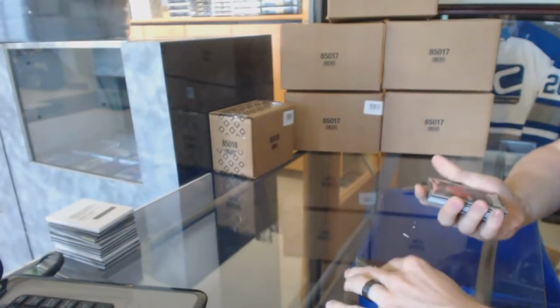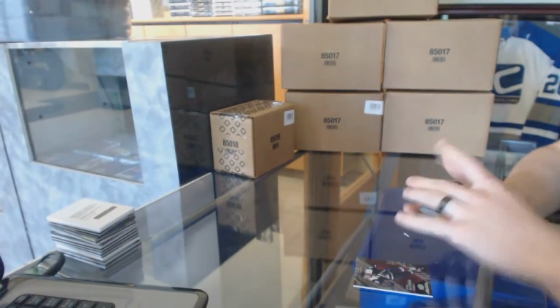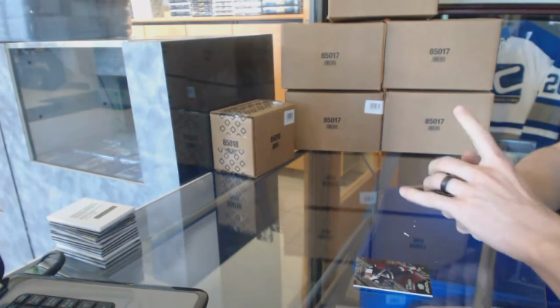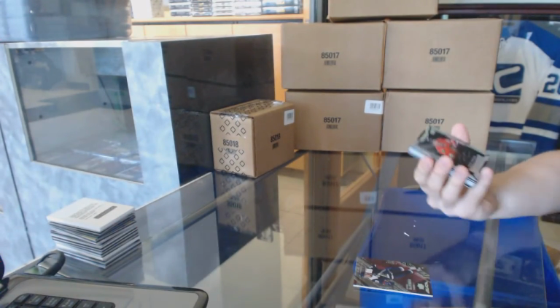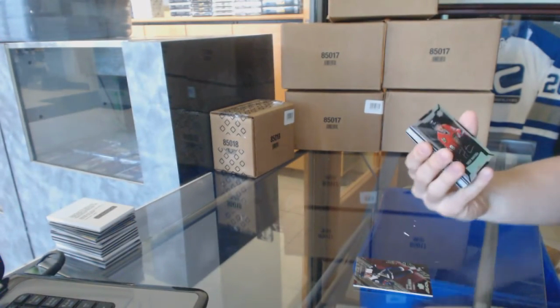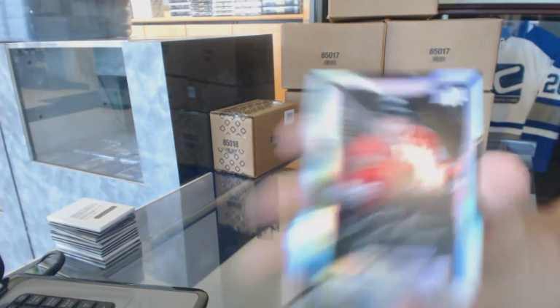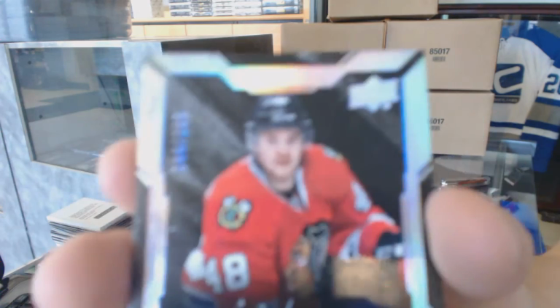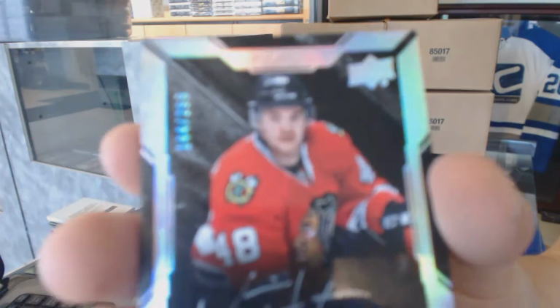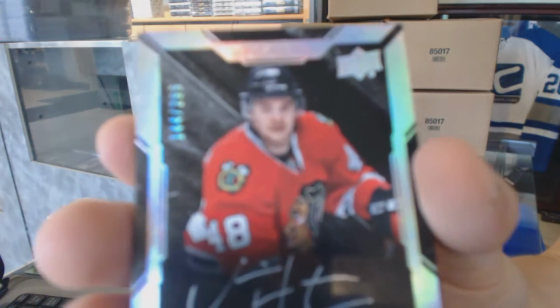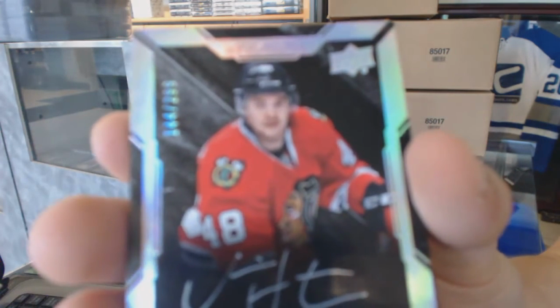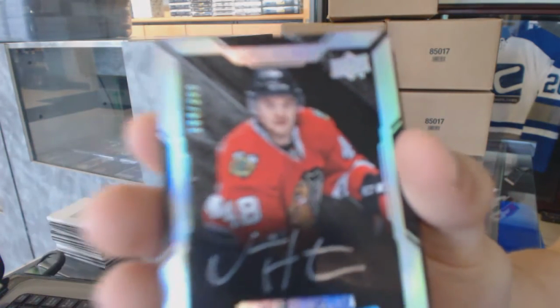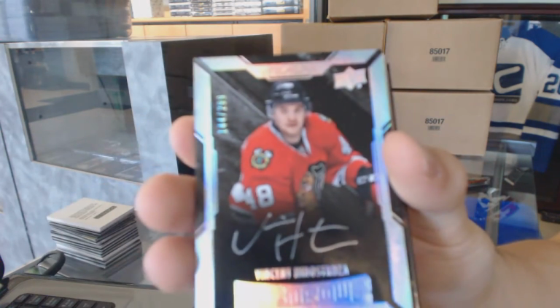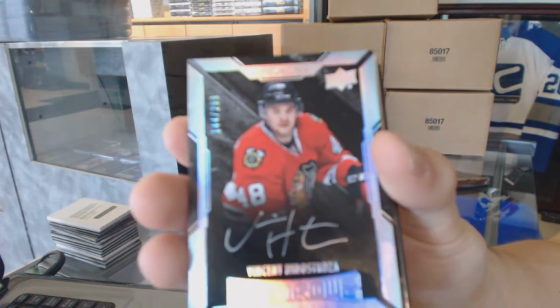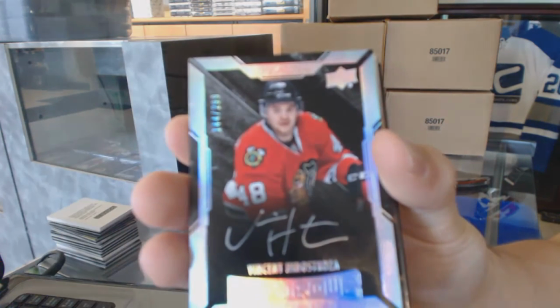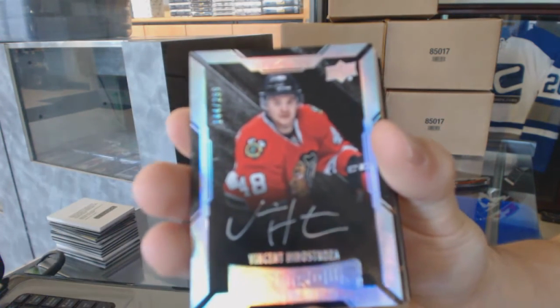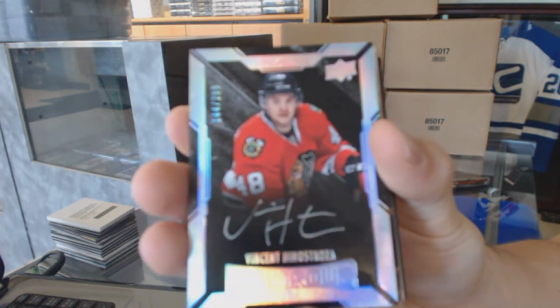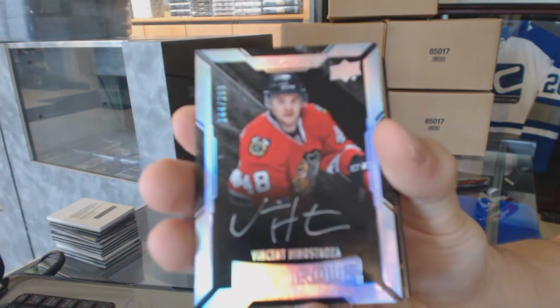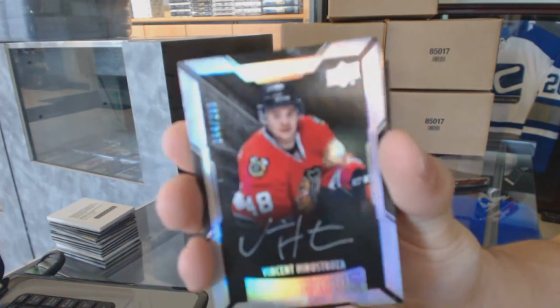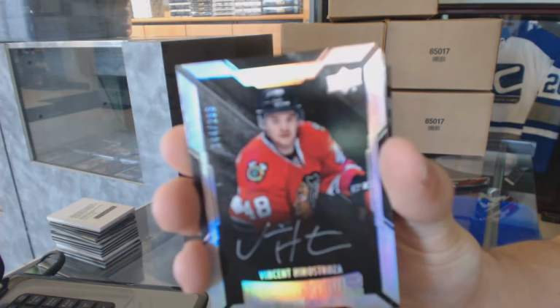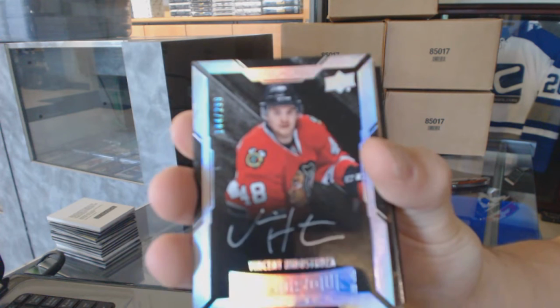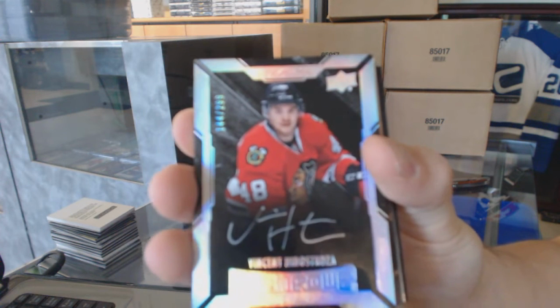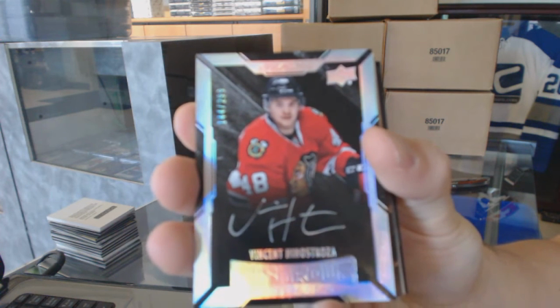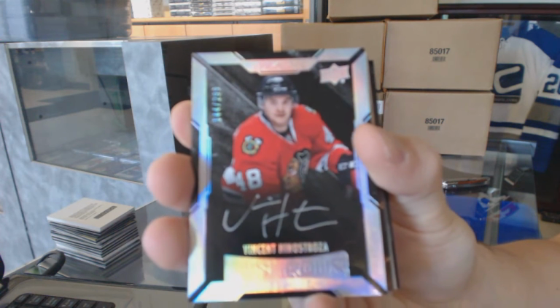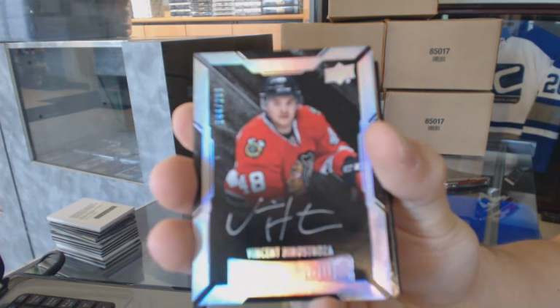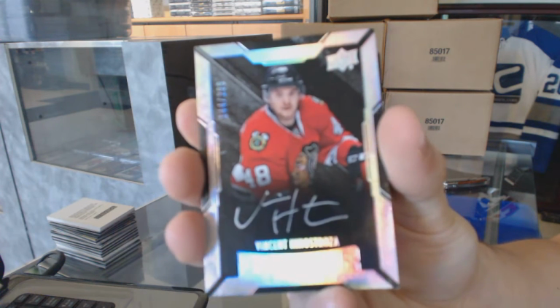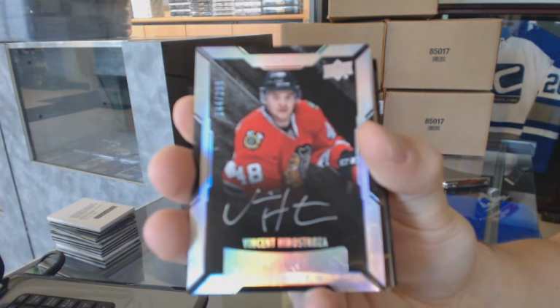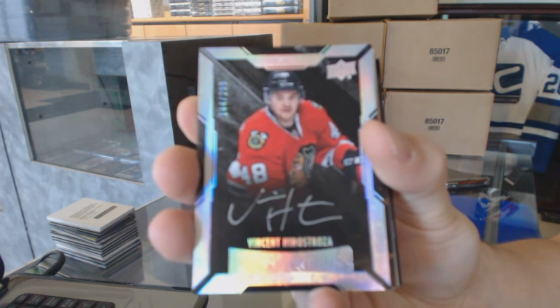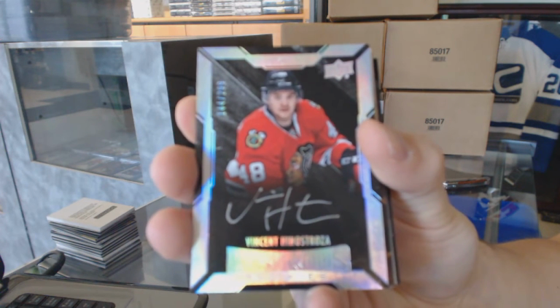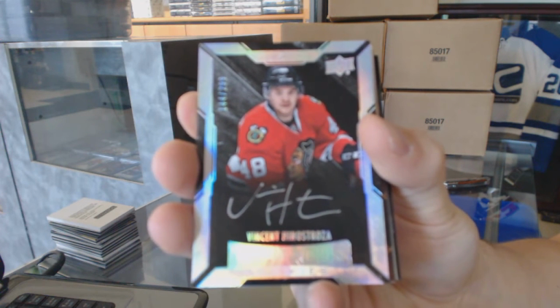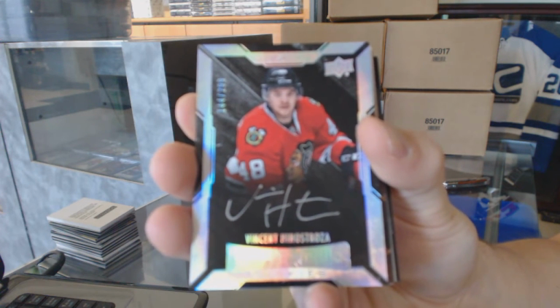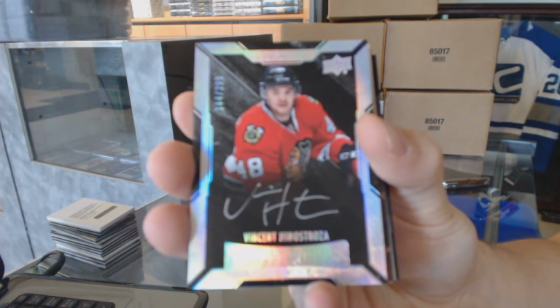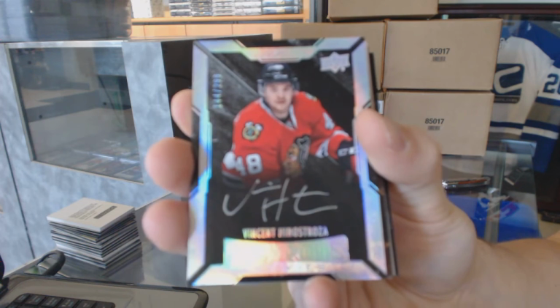We've got a lustrous rookie auto, number 299 for the Chicago Blackhawks, Vincent Henestrosa — lustrous rookie auto out of 299 for the Hawks.